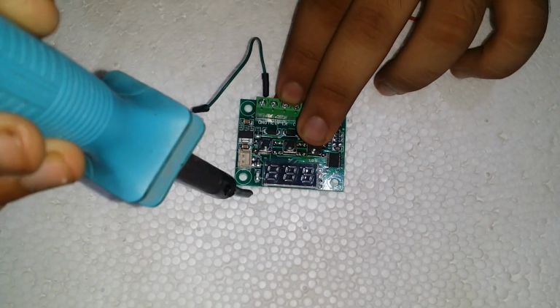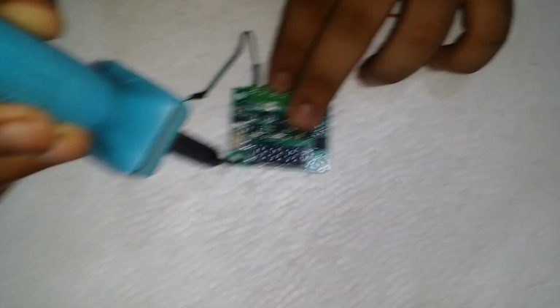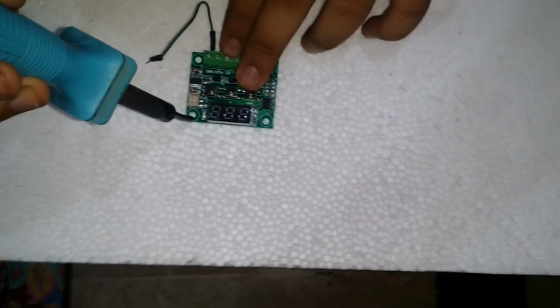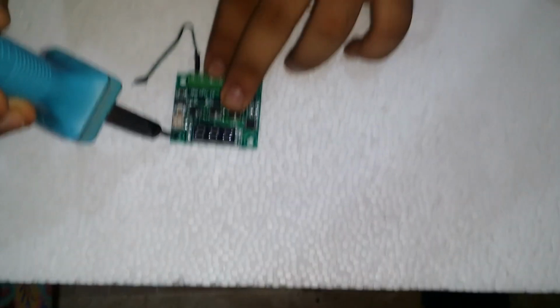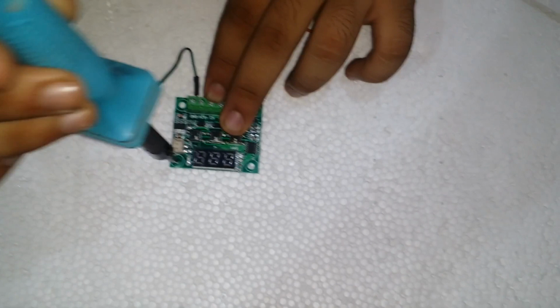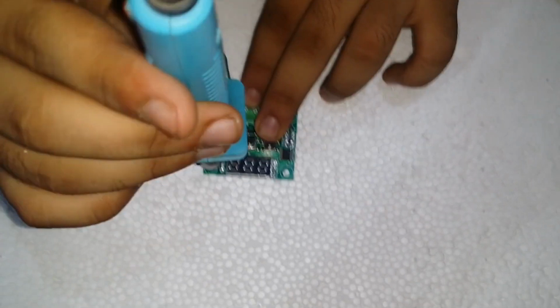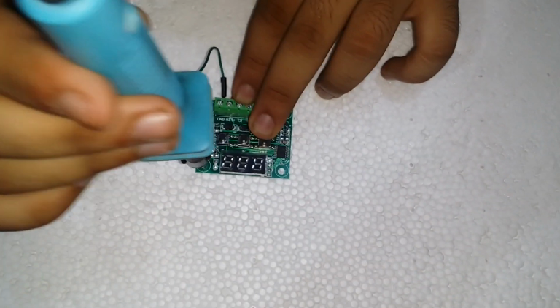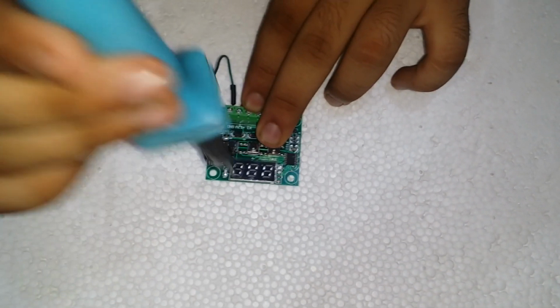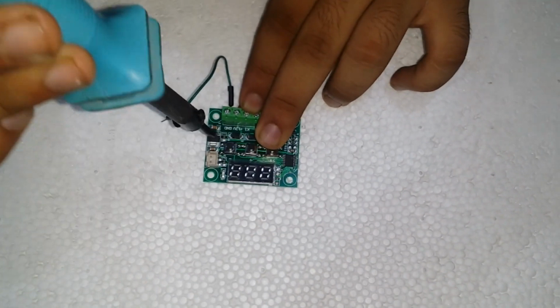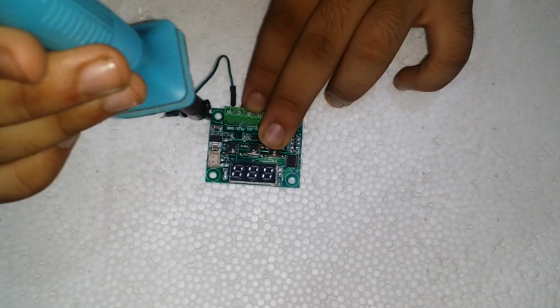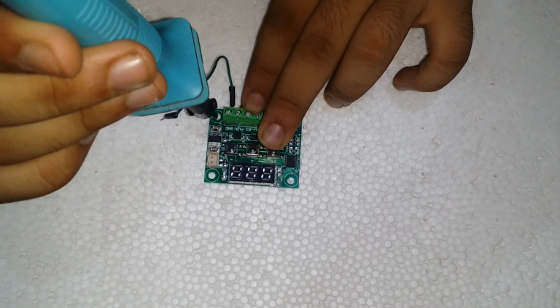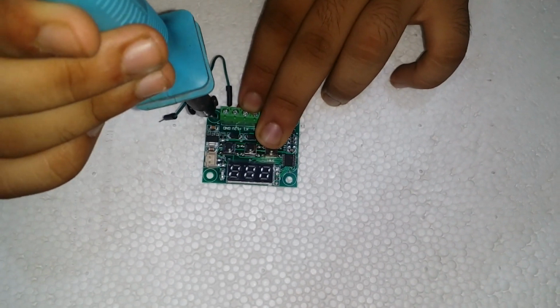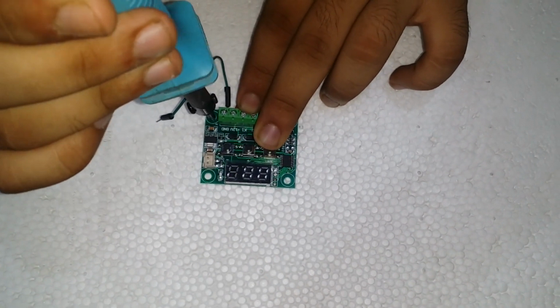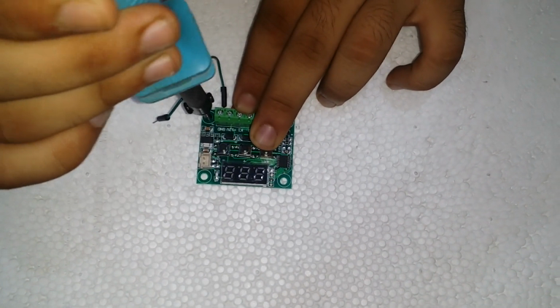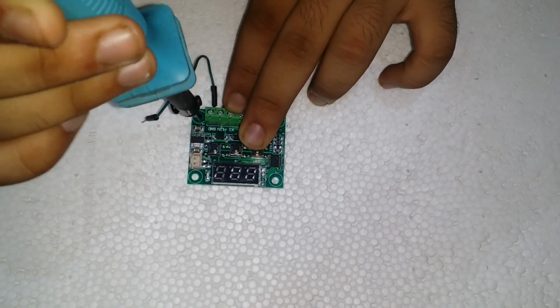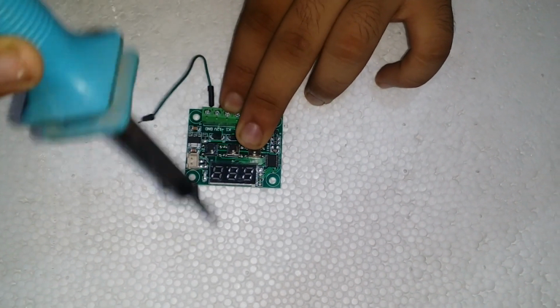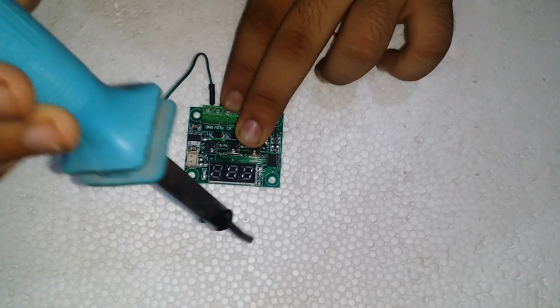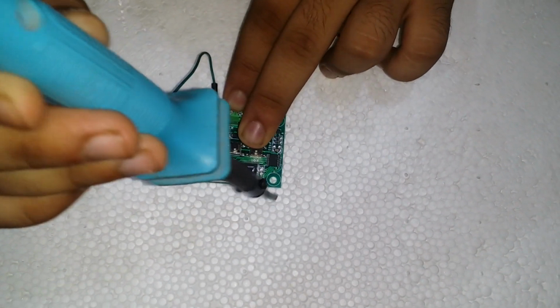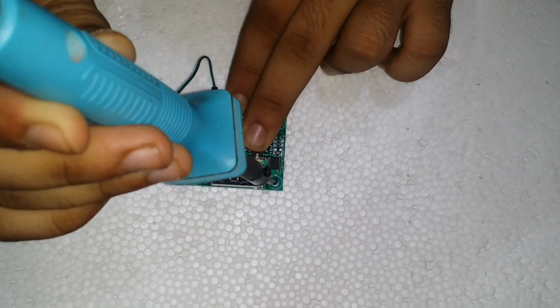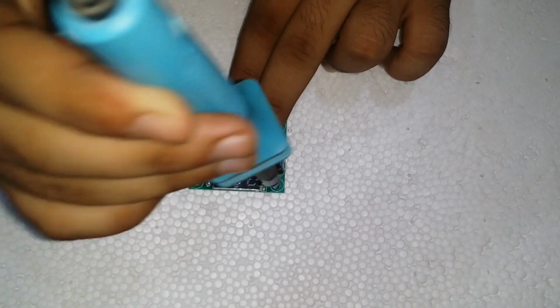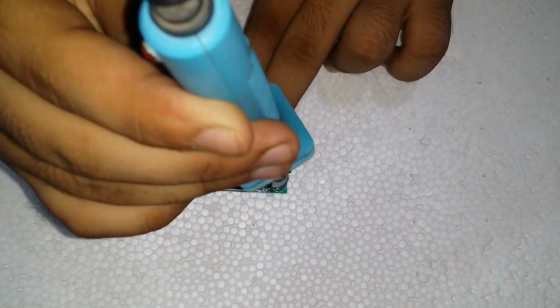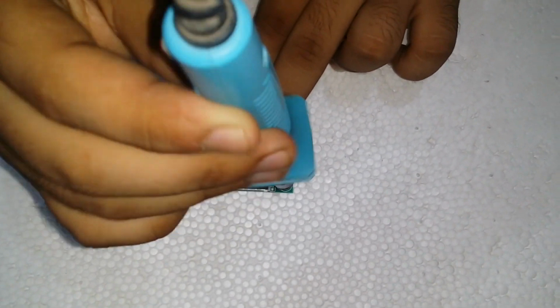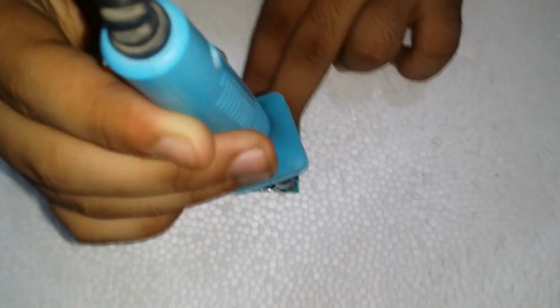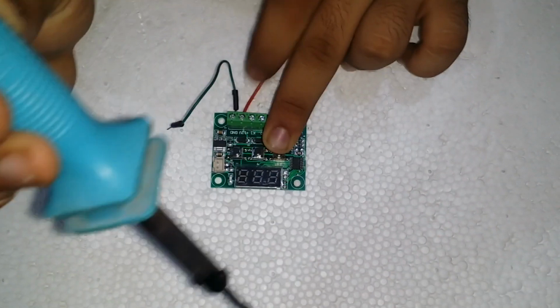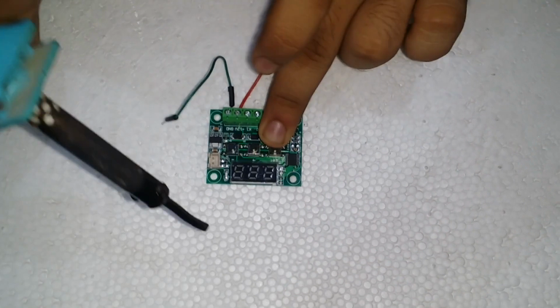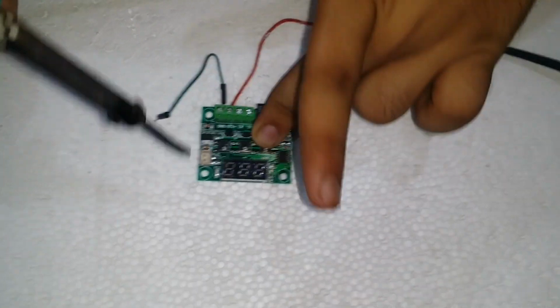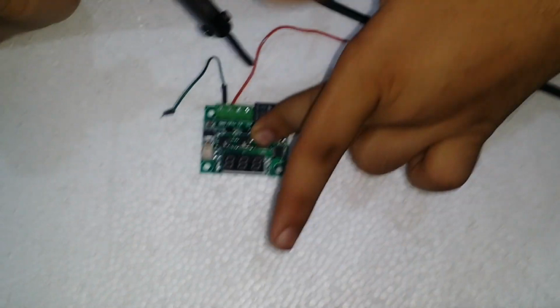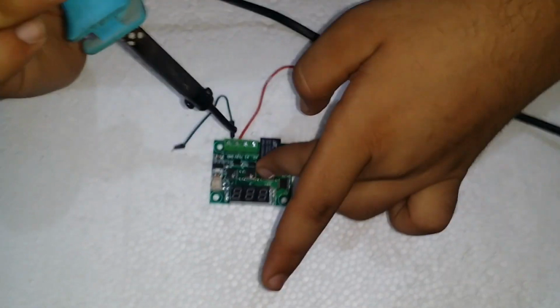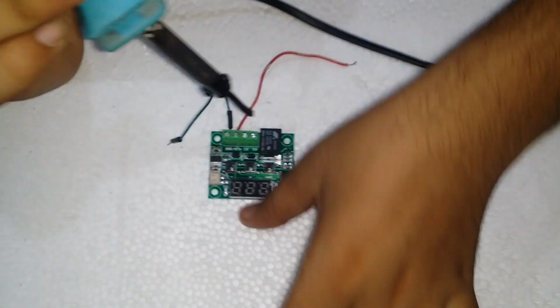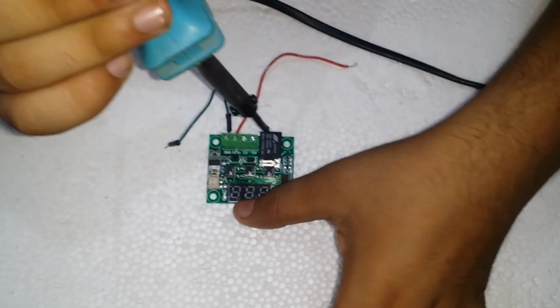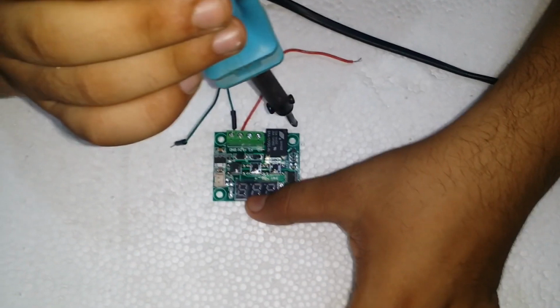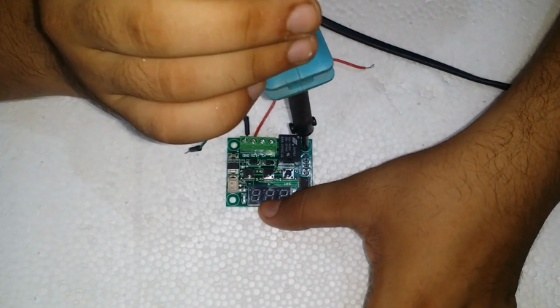Now we make some precise holes in our thermopile box for the W1209 temperature module and fix it with the thermopile.